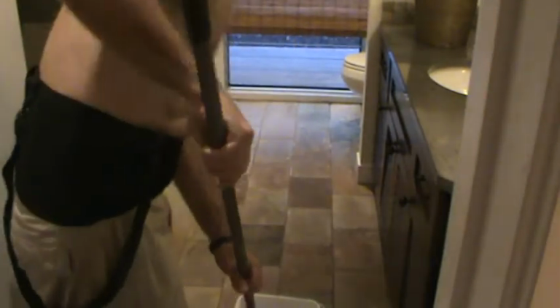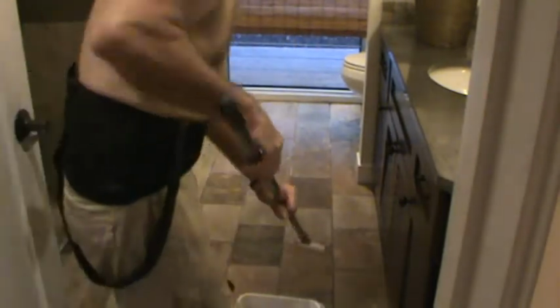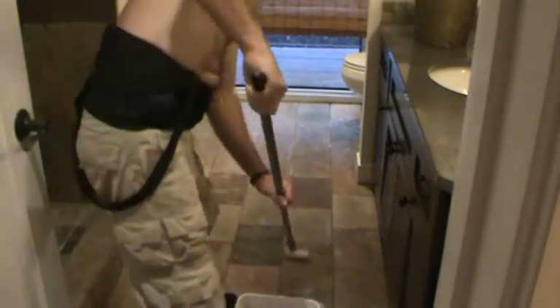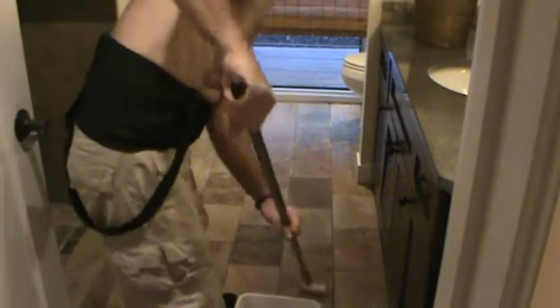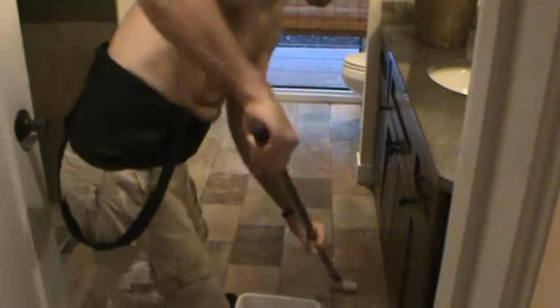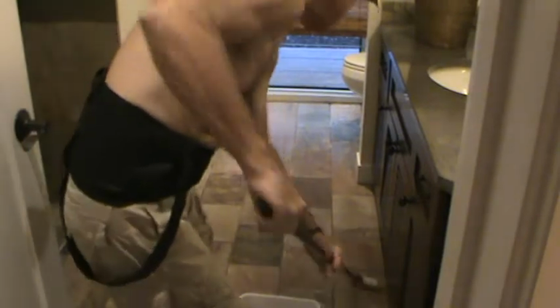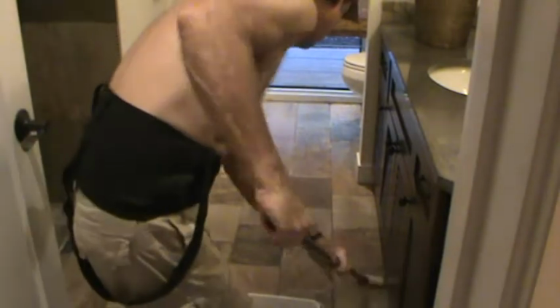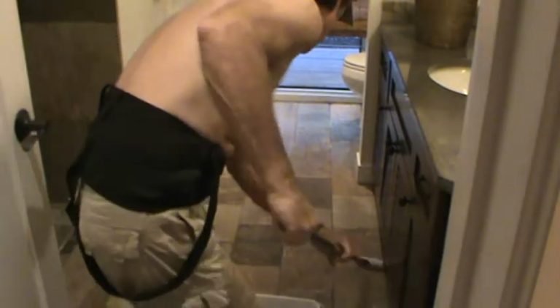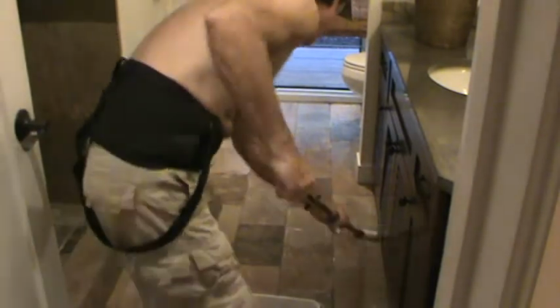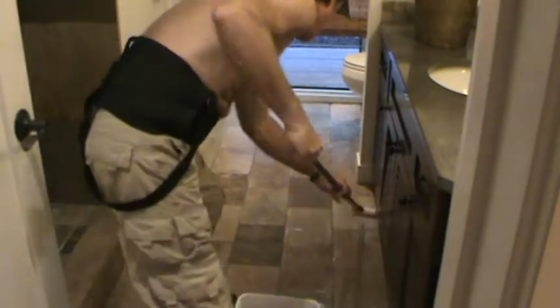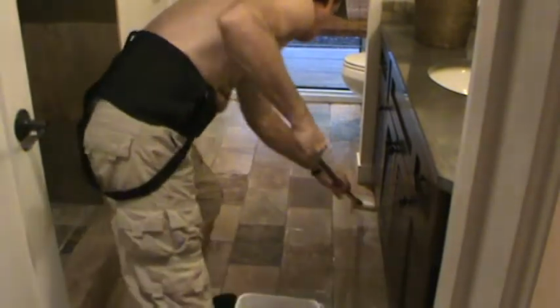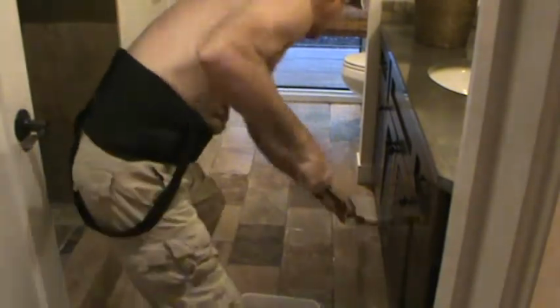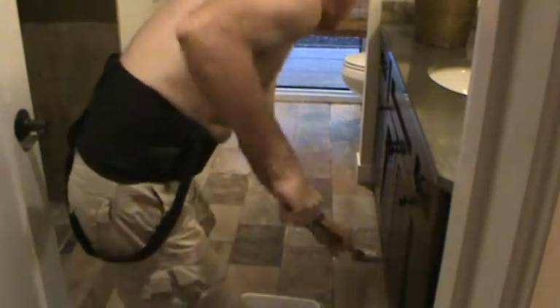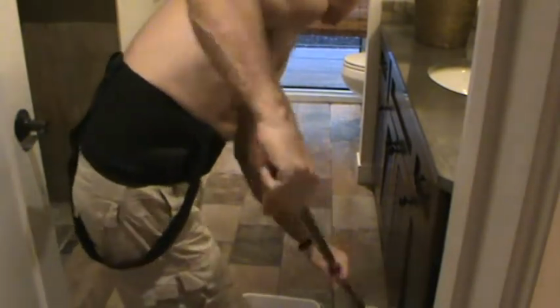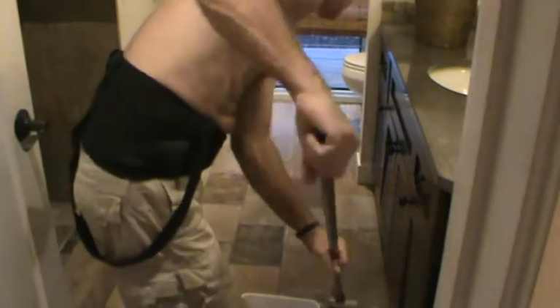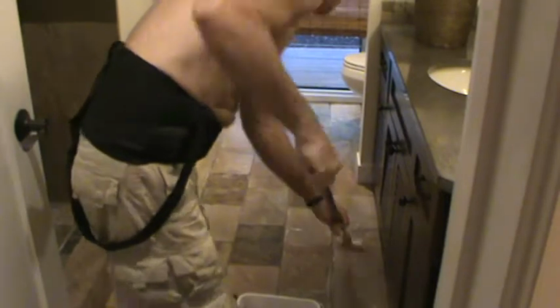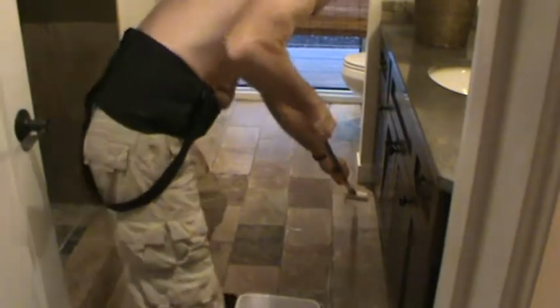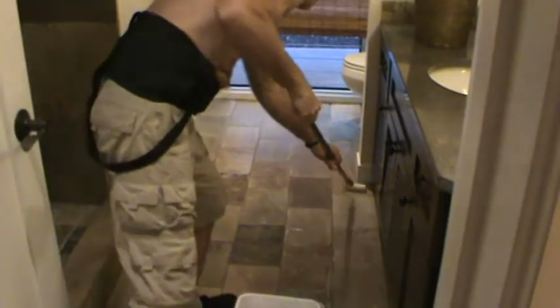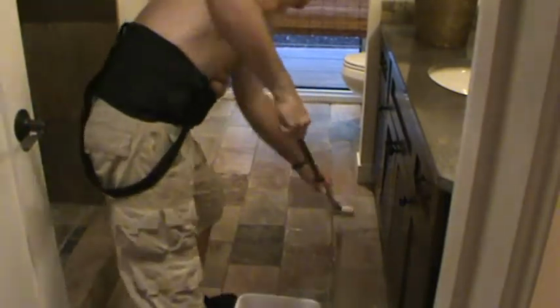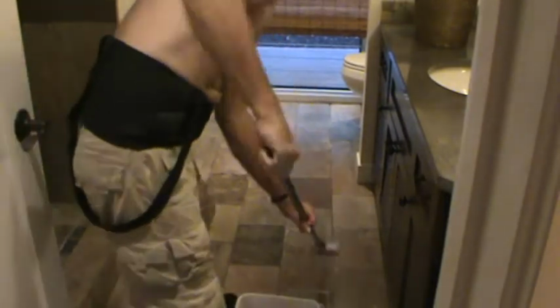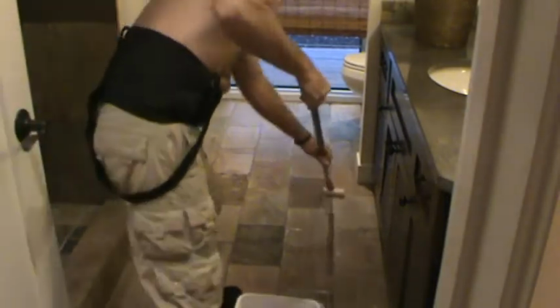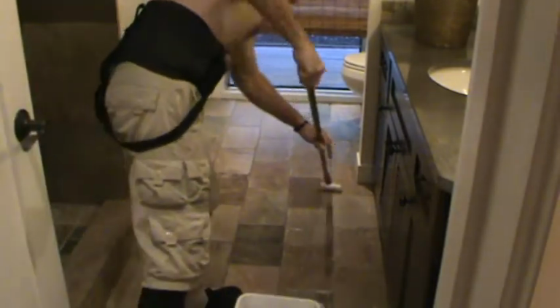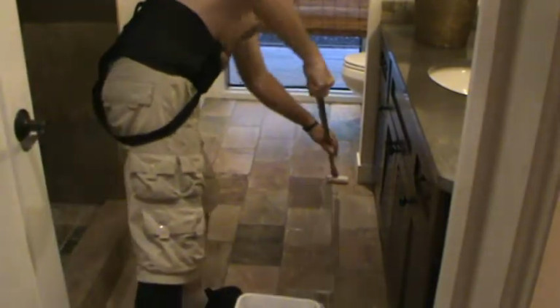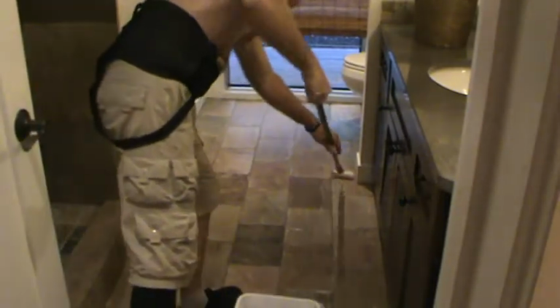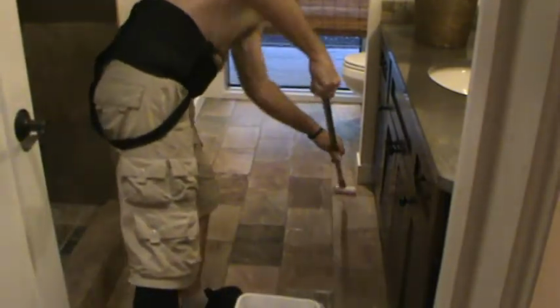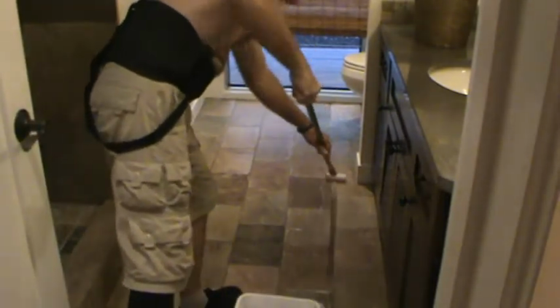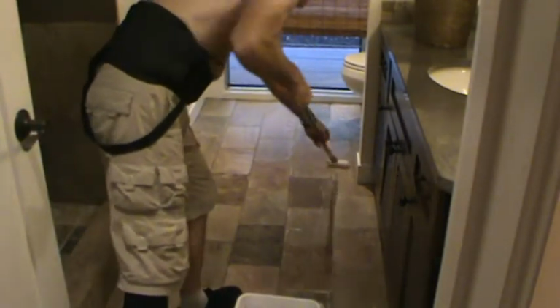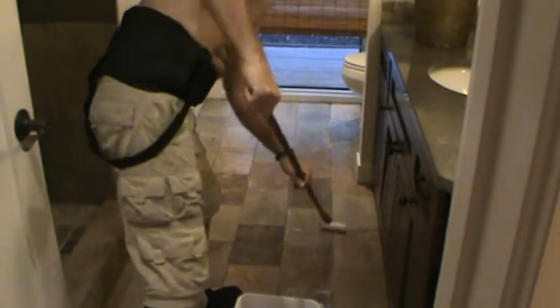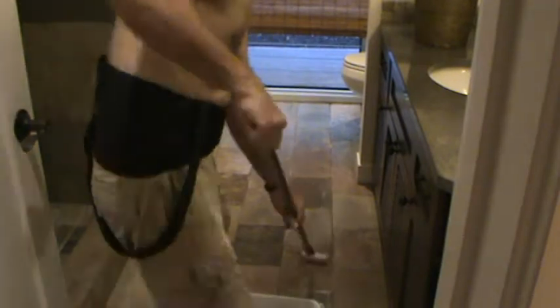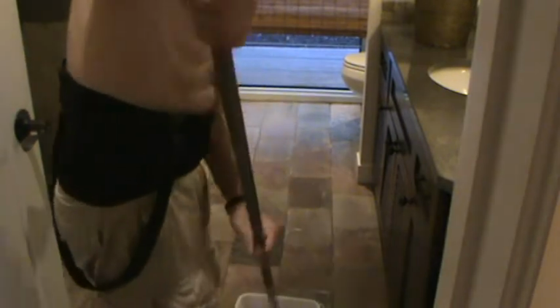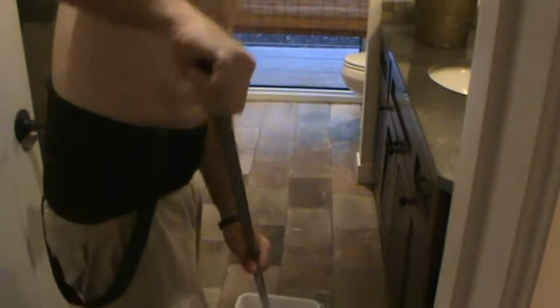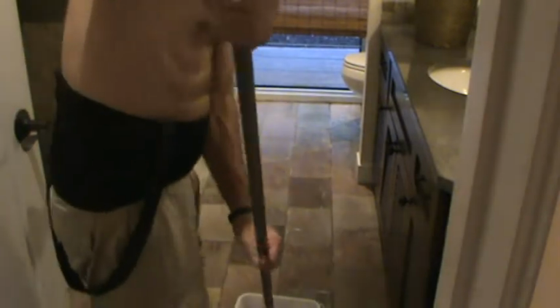I only go back far enough to where I can still reach everything. Where the toe kick is, I'm just going to go flush with it or slightly underneath it, not too far. I'm keeping about an inch away from the base there.